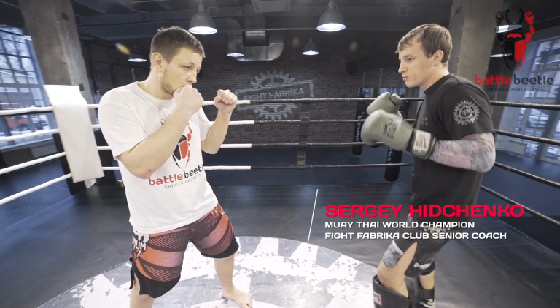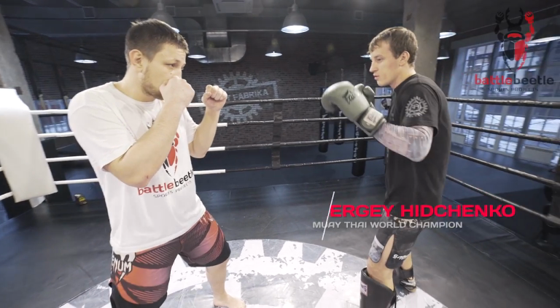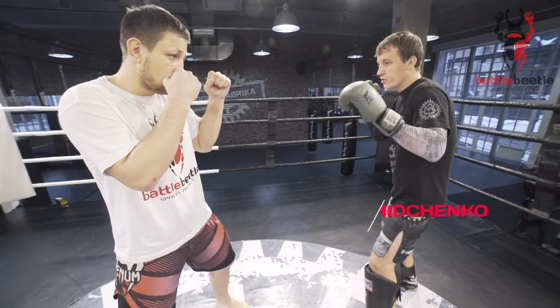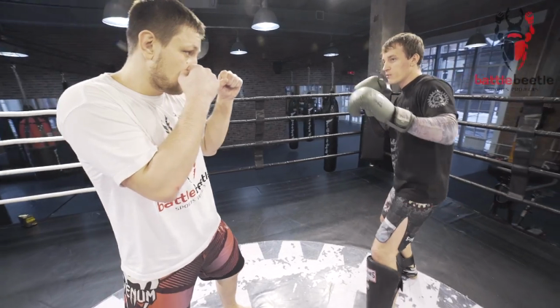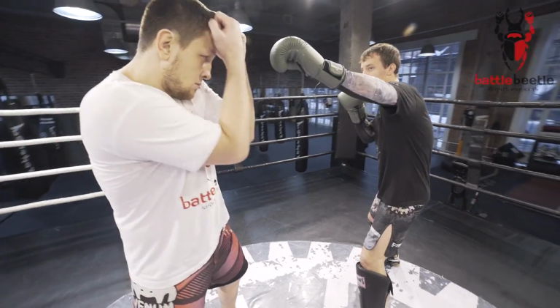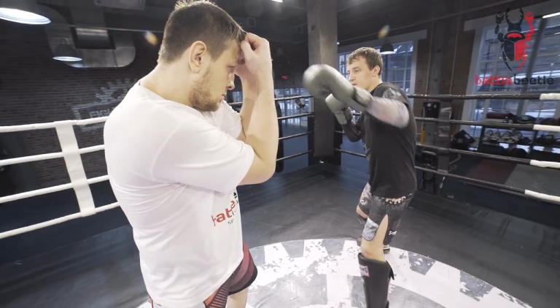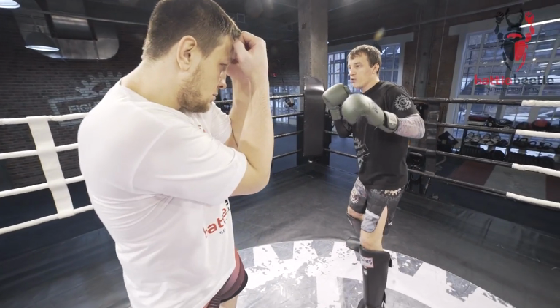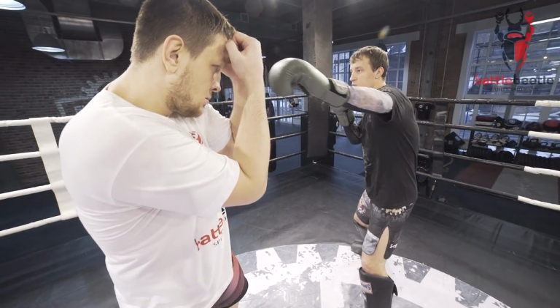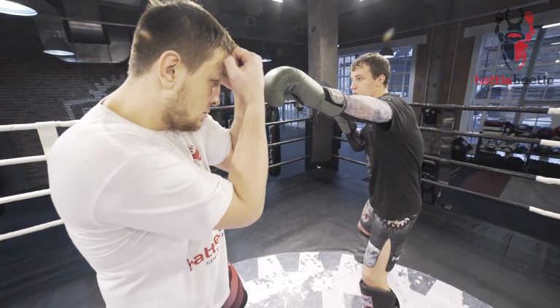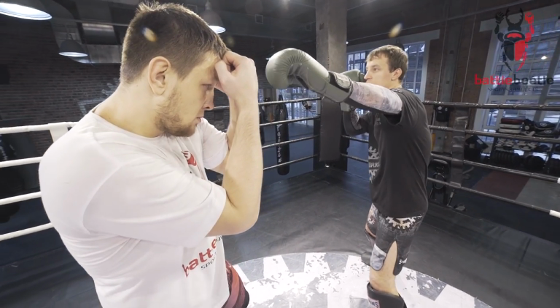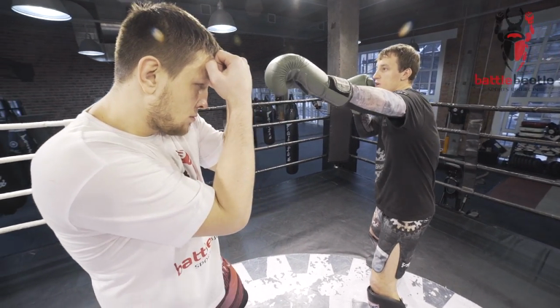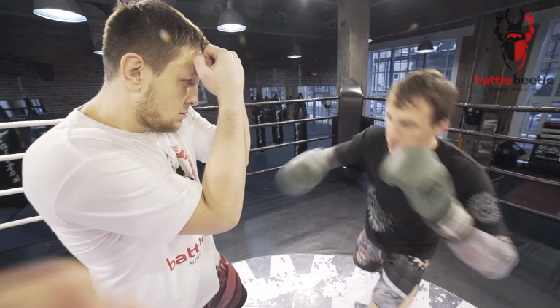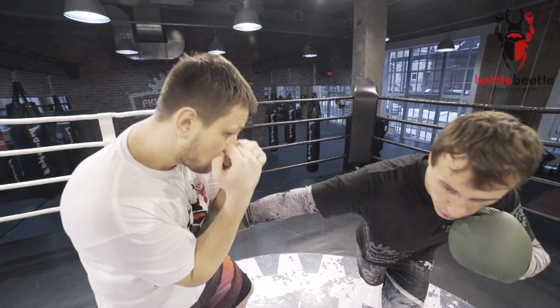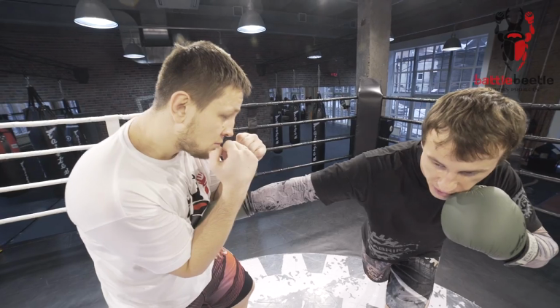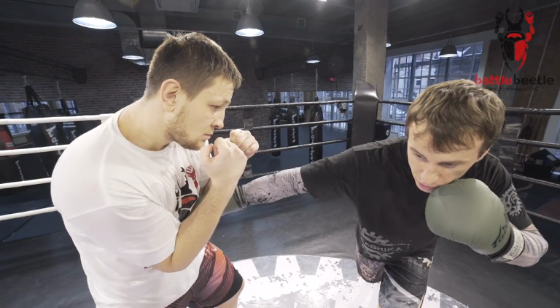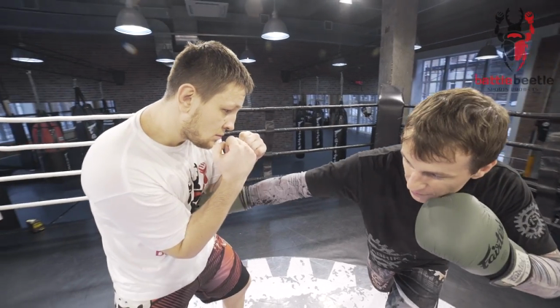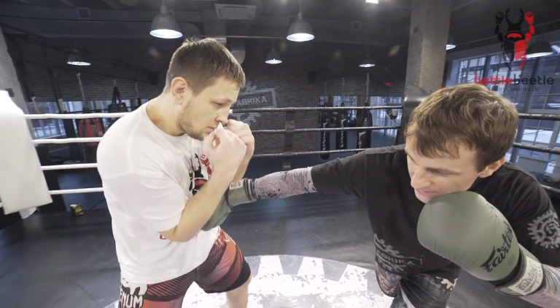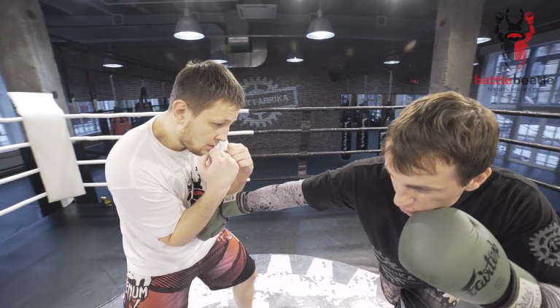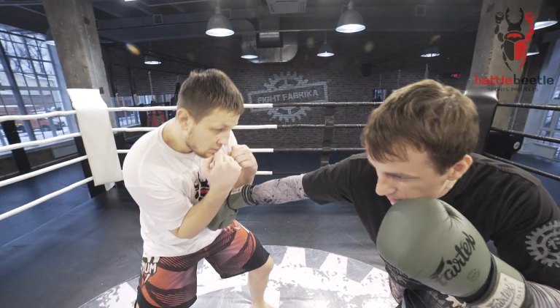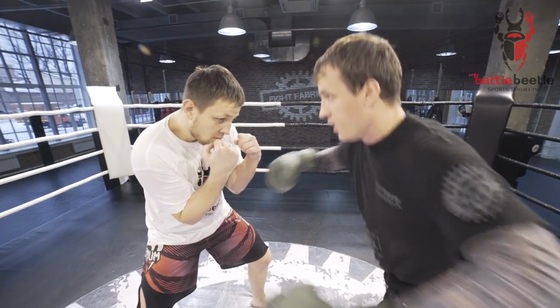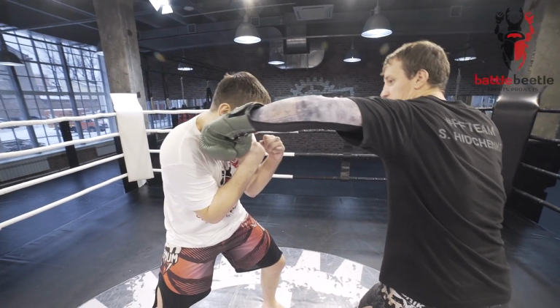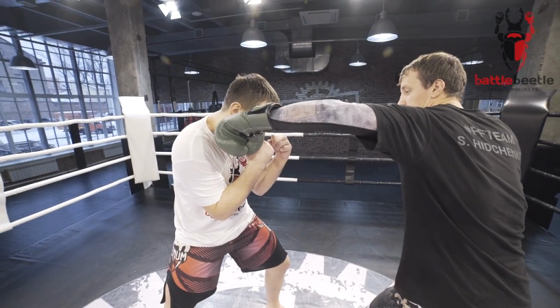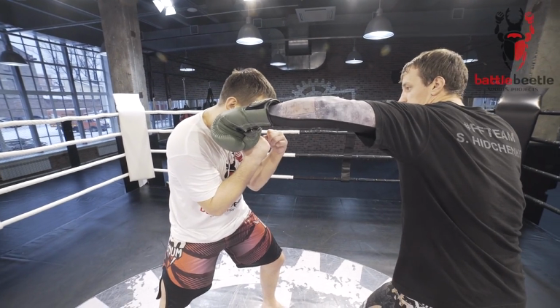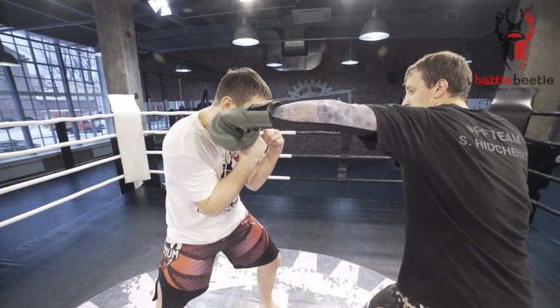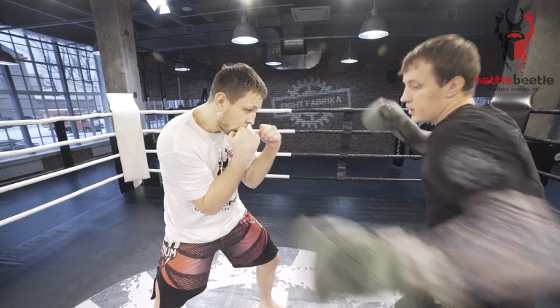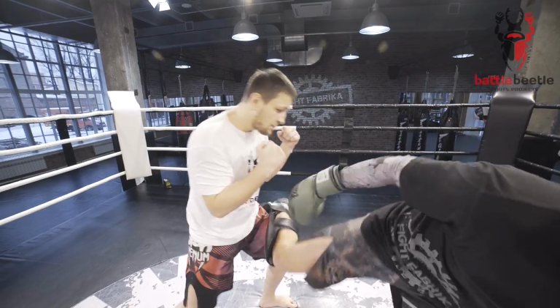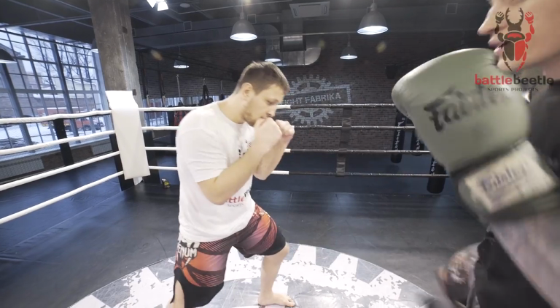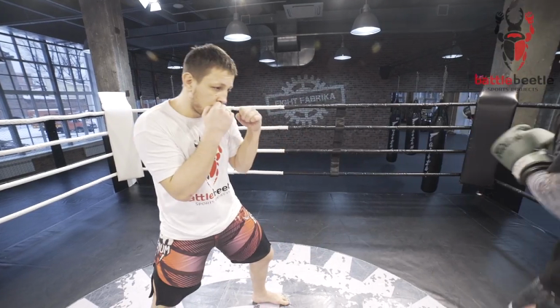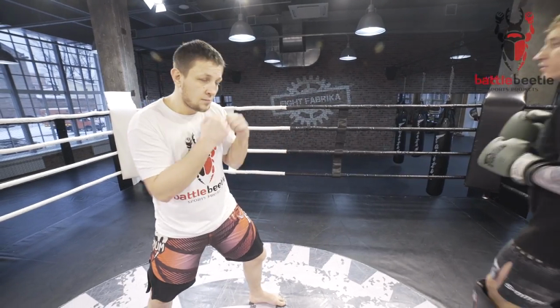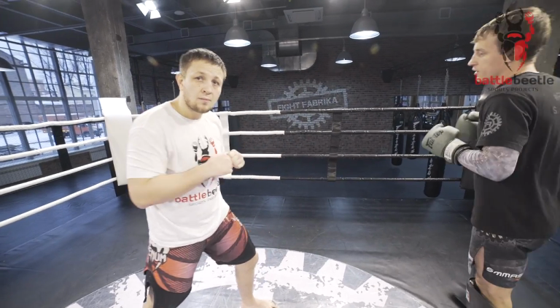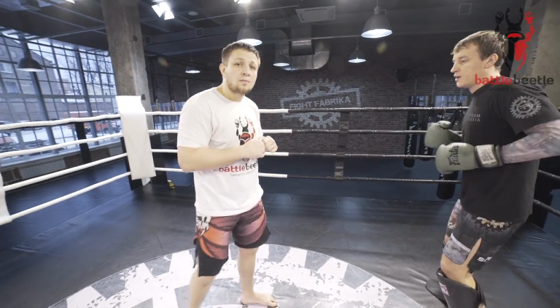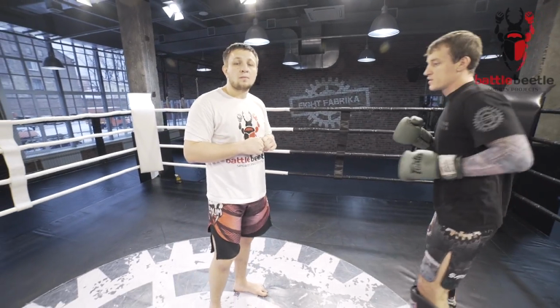I start off by faking a jab, making him put his hands up to defend. This opens him up for a straight body shot that he reacts to by dropping his hands down. Now I throw a left hook to the head and finish off the combo with a nice leg kick. One more time.